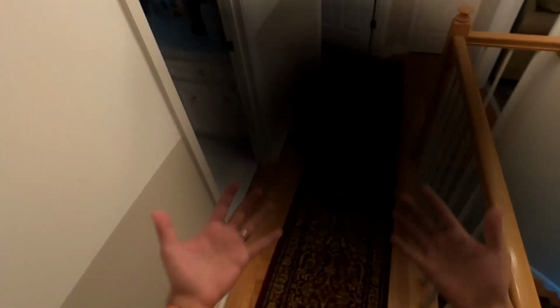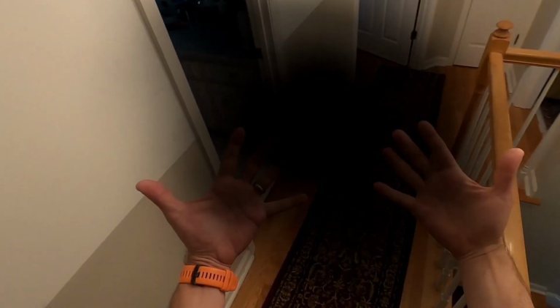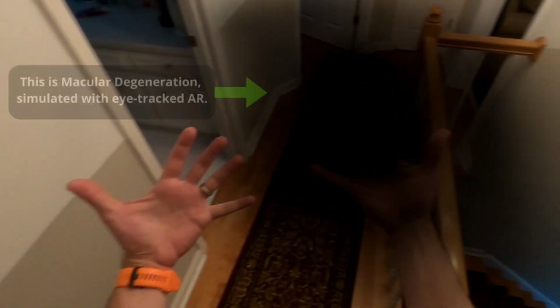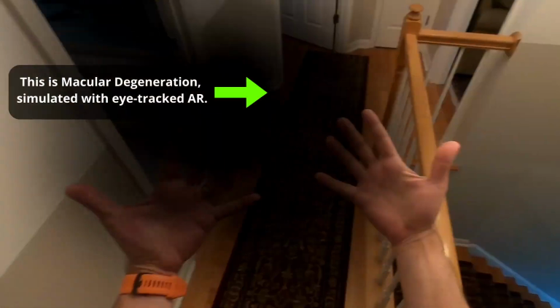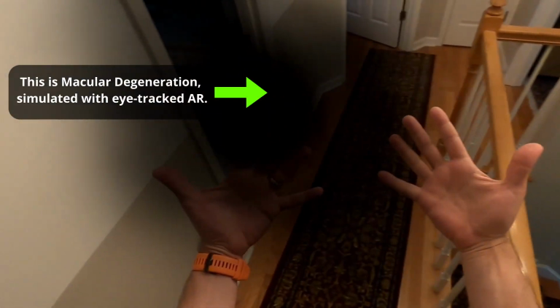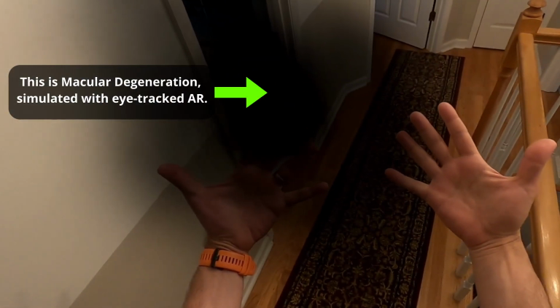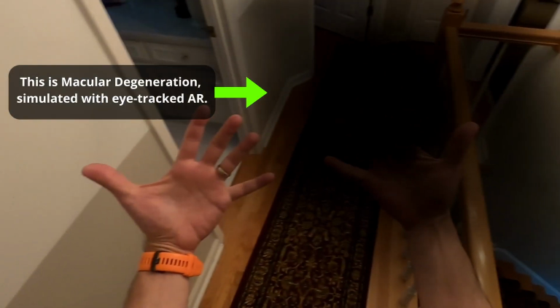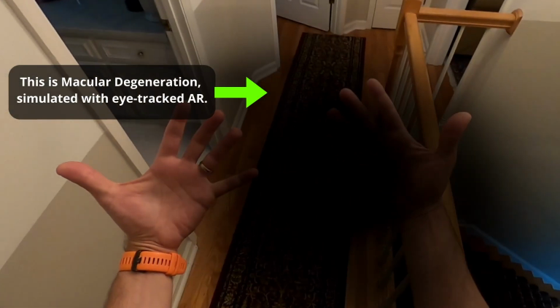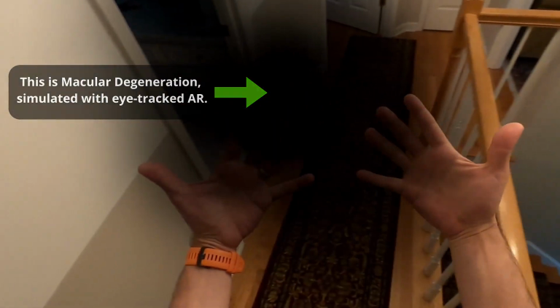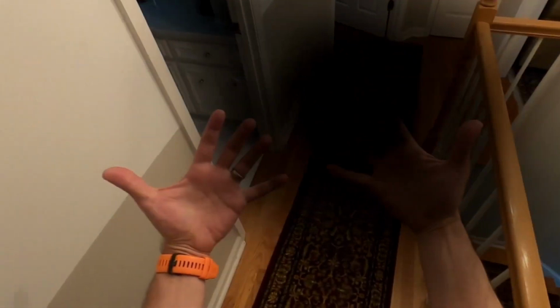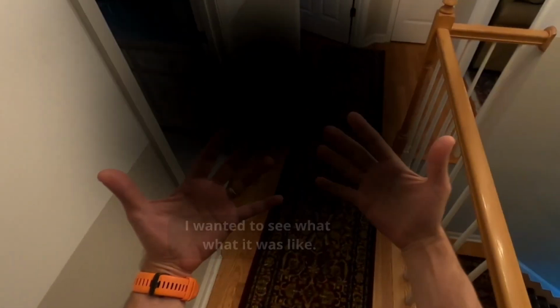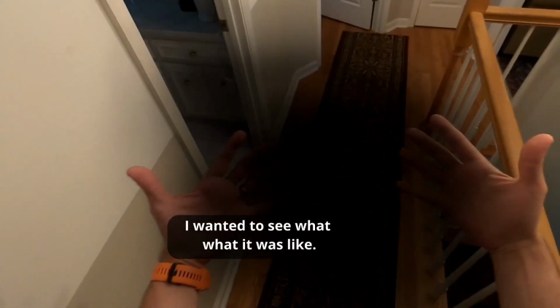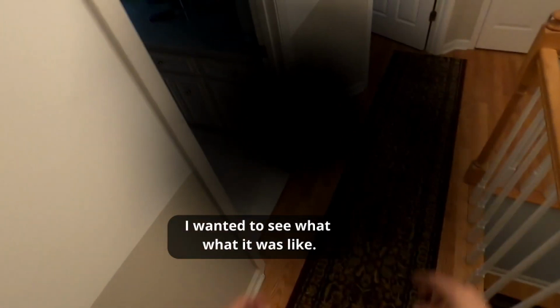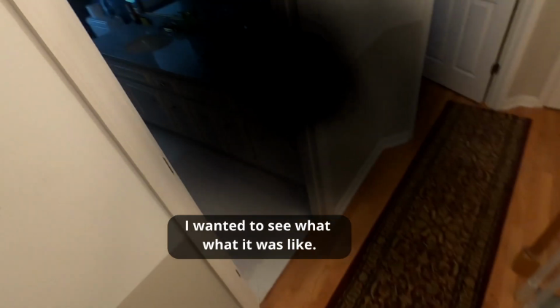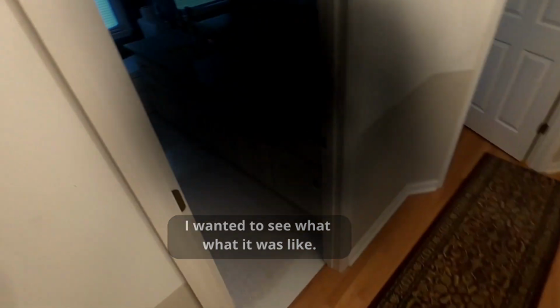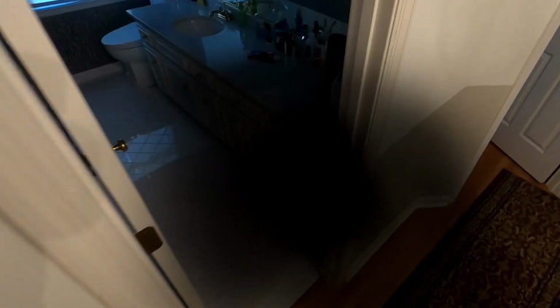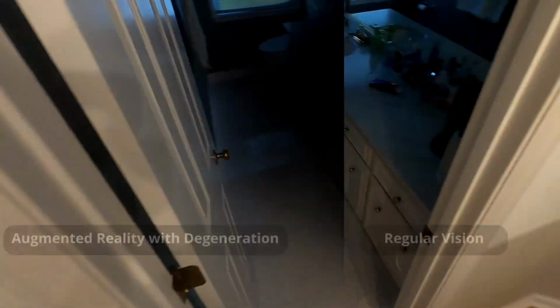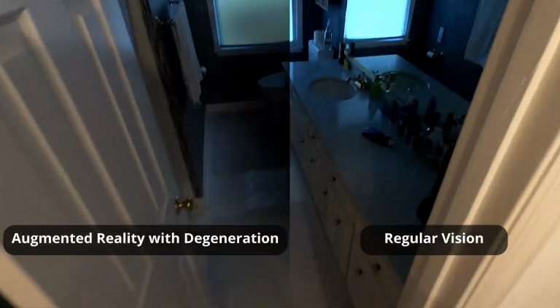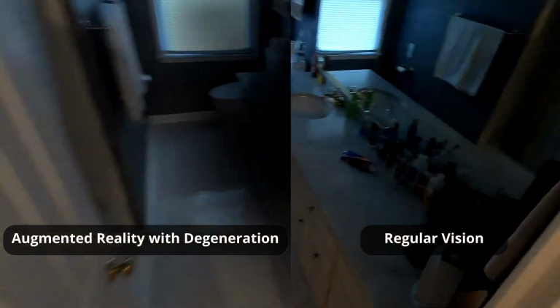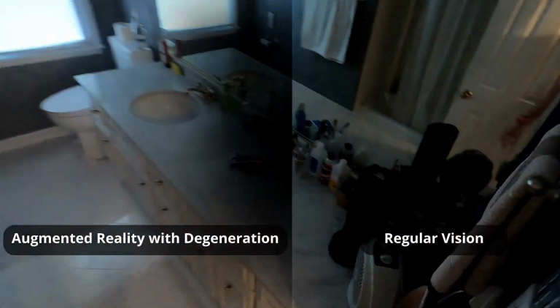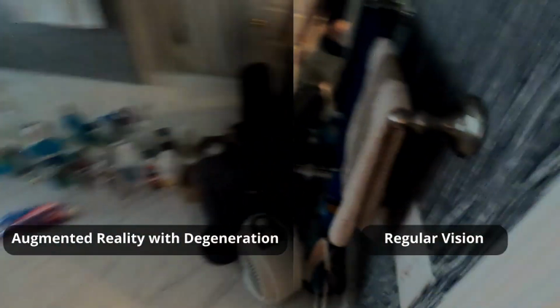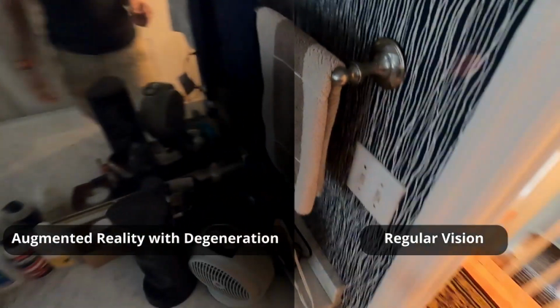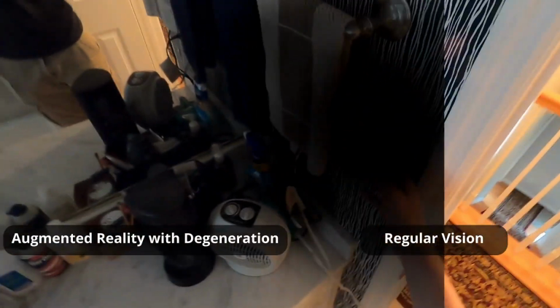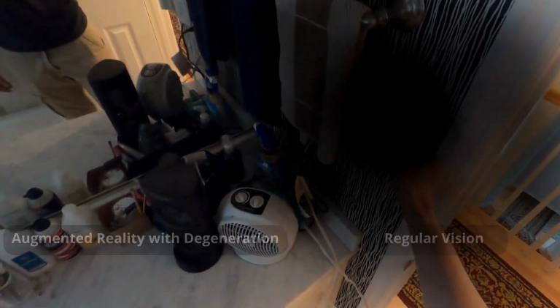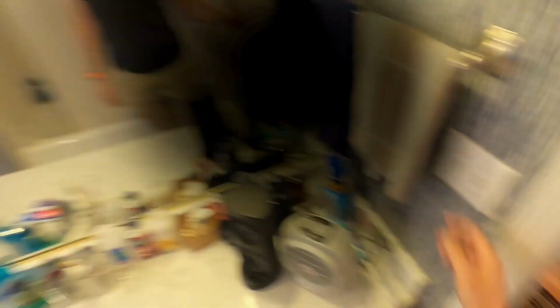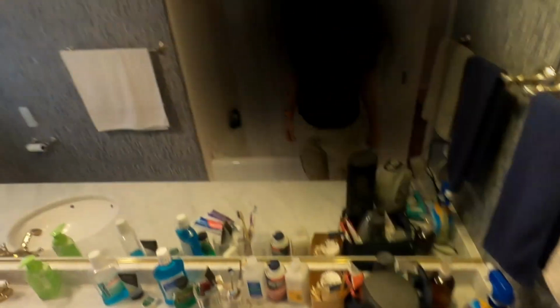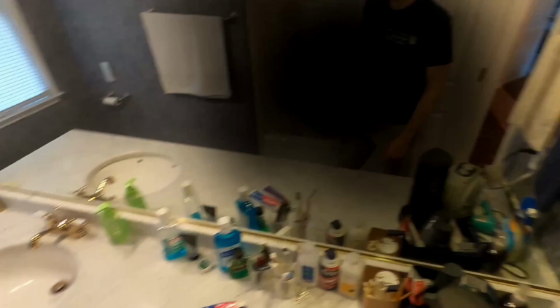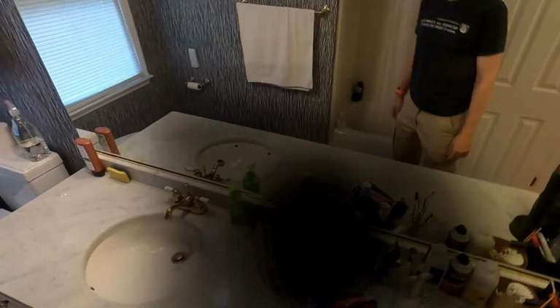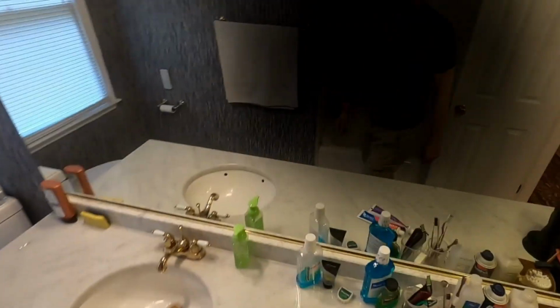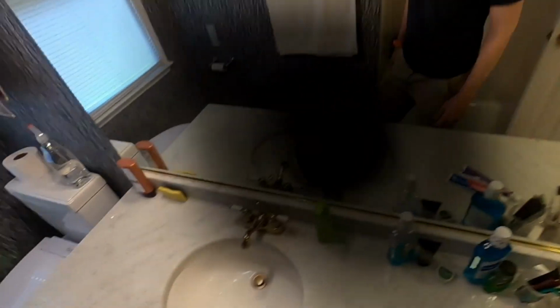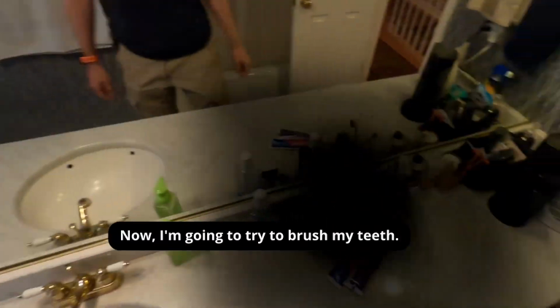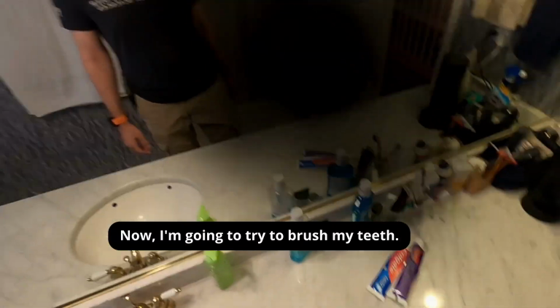Hey everybody. Today I want to show you what it's like to have macular degeneration. What you're seeing right now is an augmented reality simulation of macular degeneration. I really wanted to let you feel what this is like in real life through the perspective of someone with a deficit.